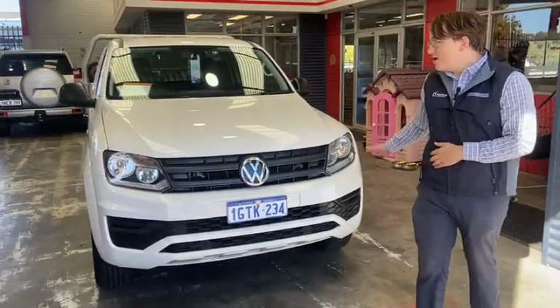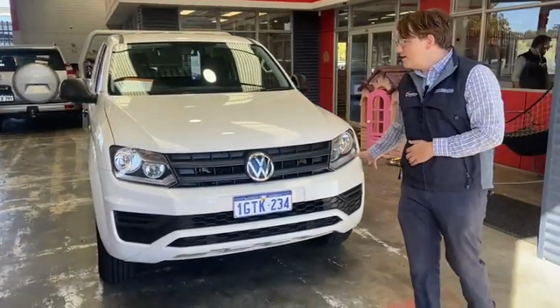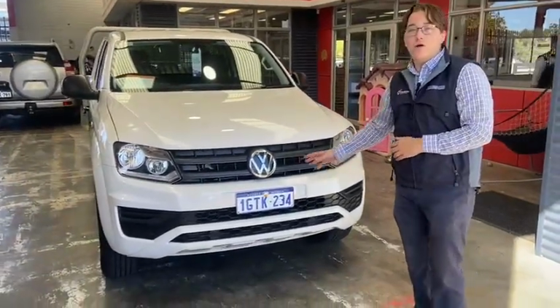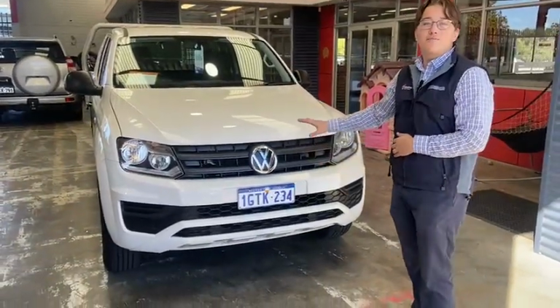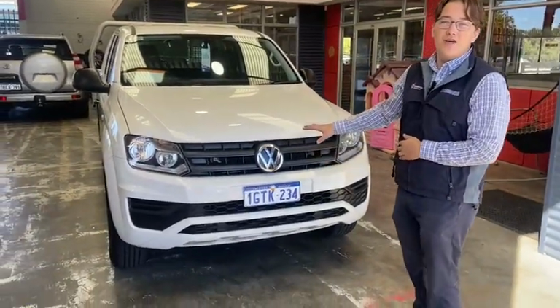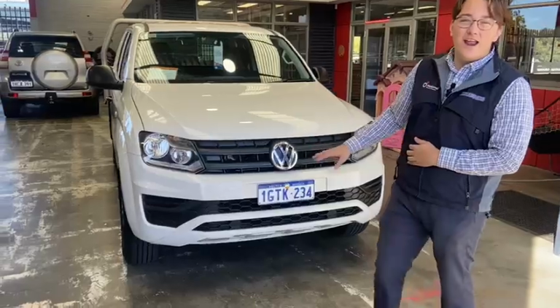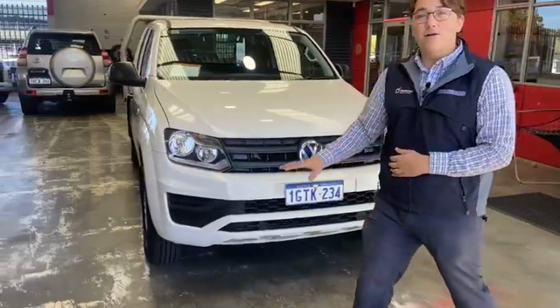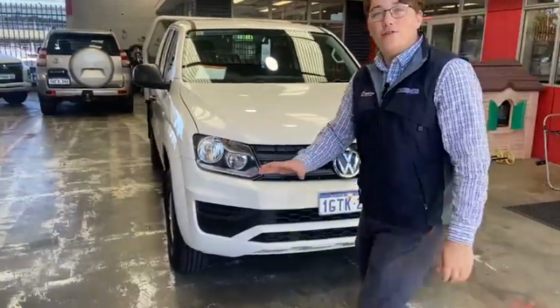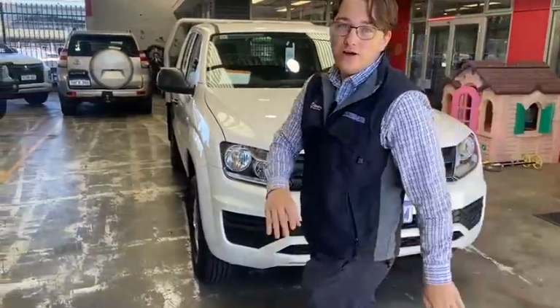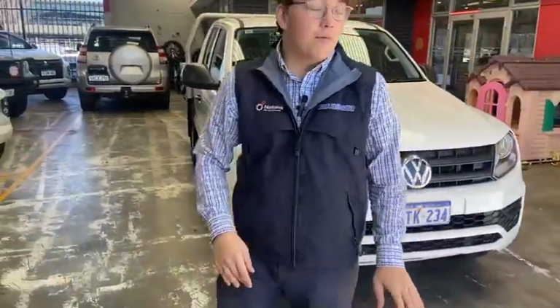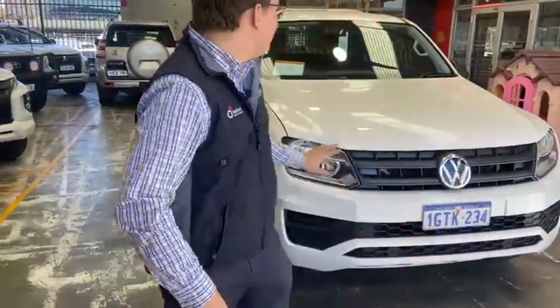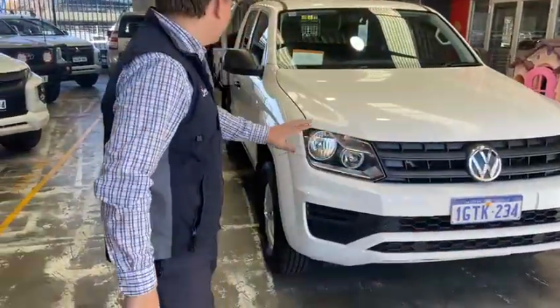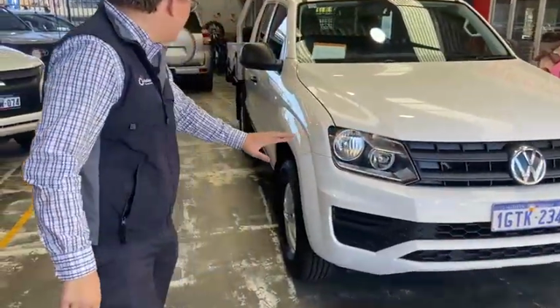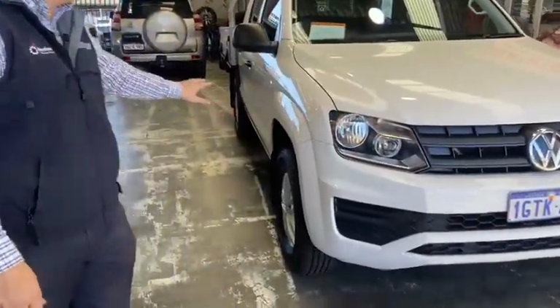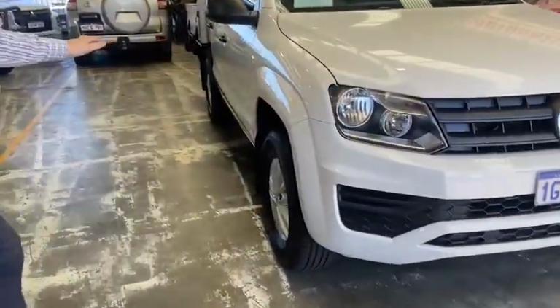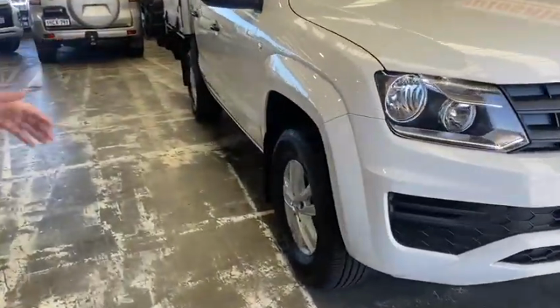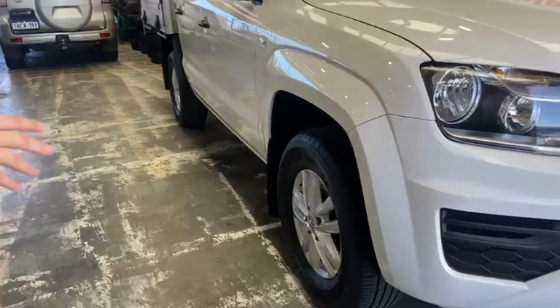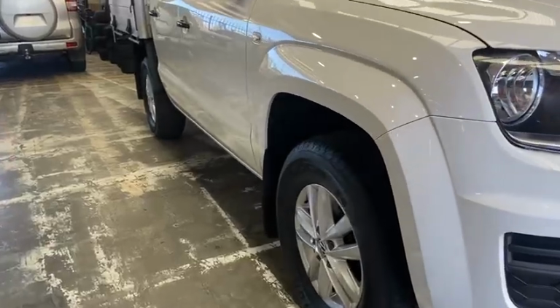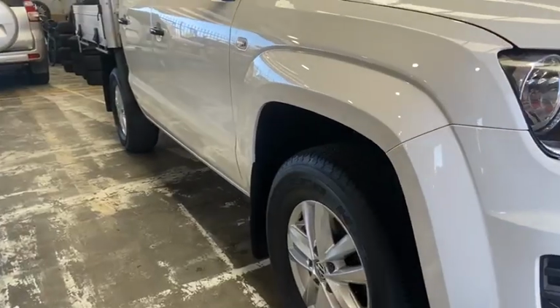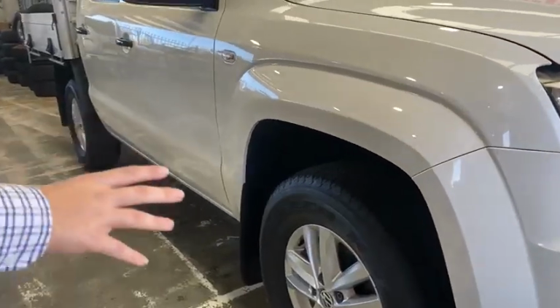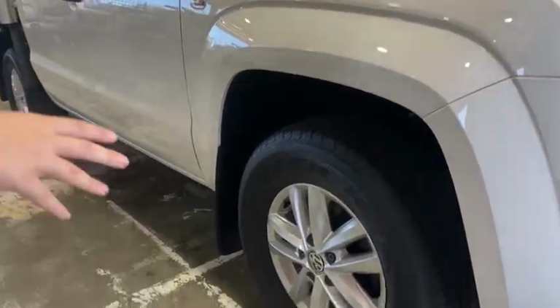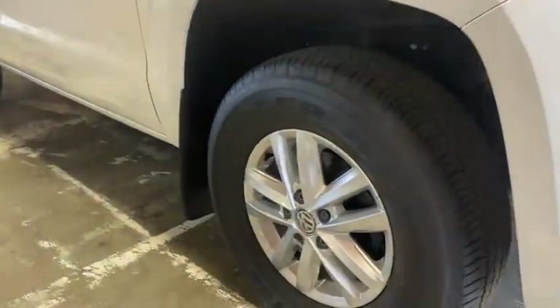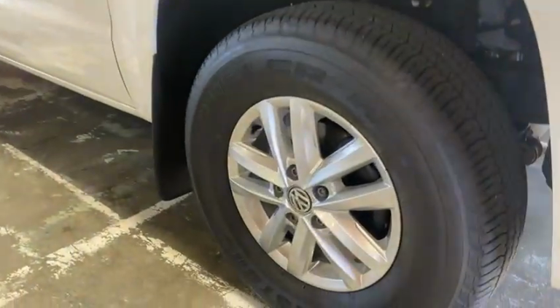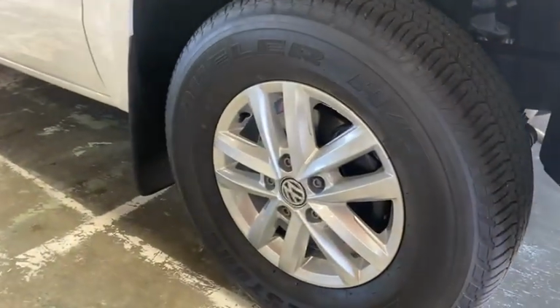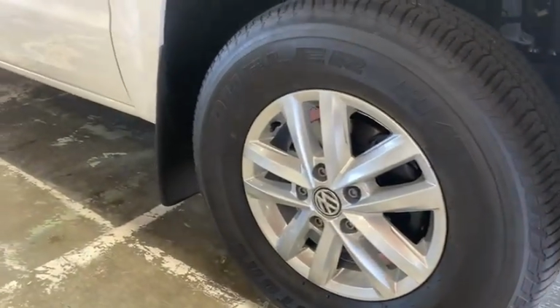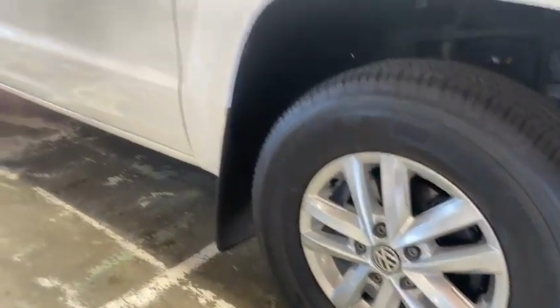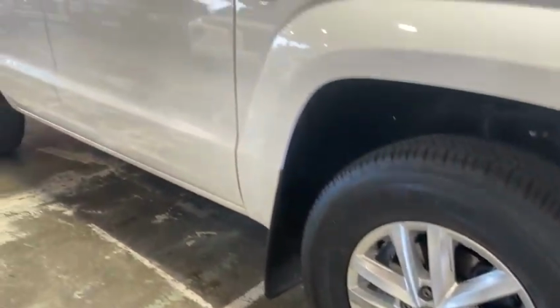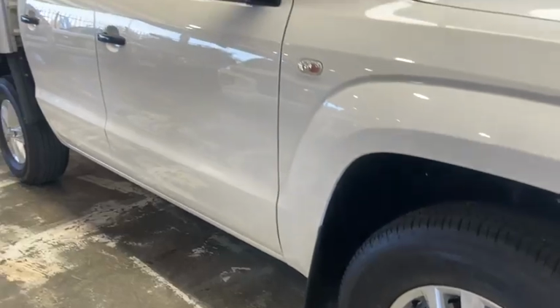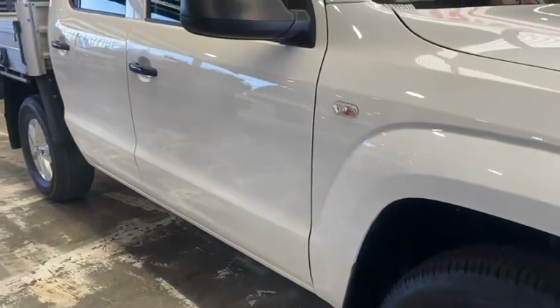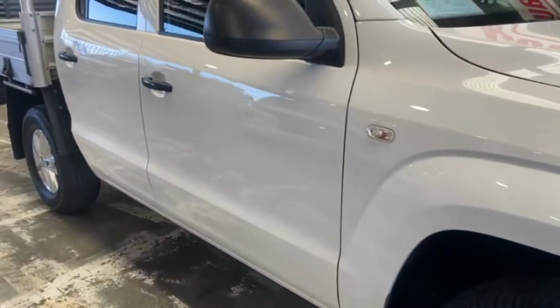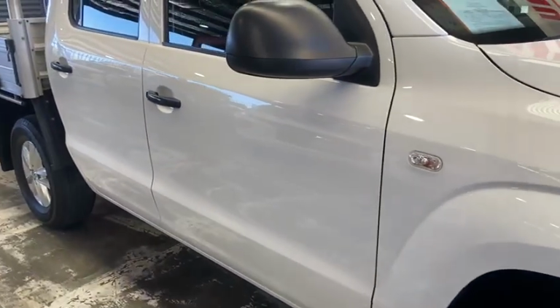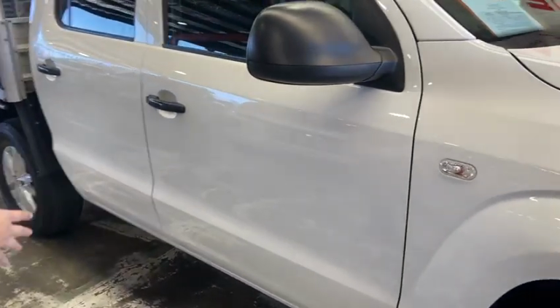It's nice, clean bodywork, great paint on there. Coming down this body, it's a nice clean body line, no dents, no dinks. Beautiful 16-inch alloy wheels sitting on a great pair of rubber, giving that edge to the car, ready to go.